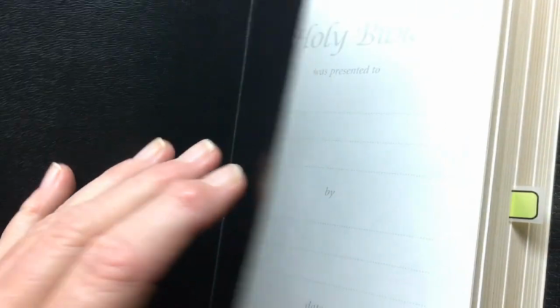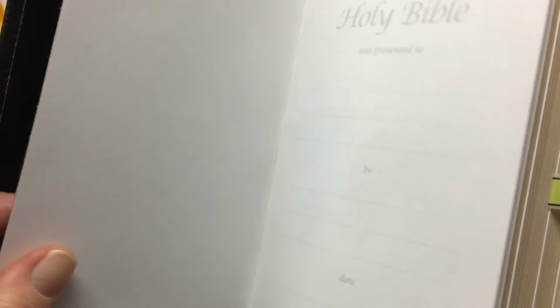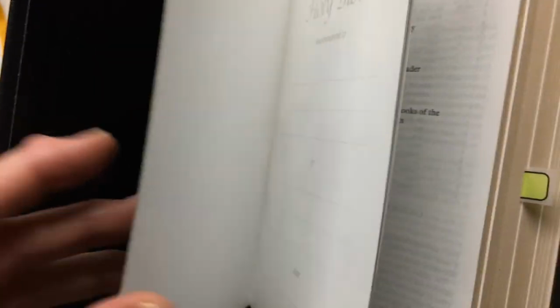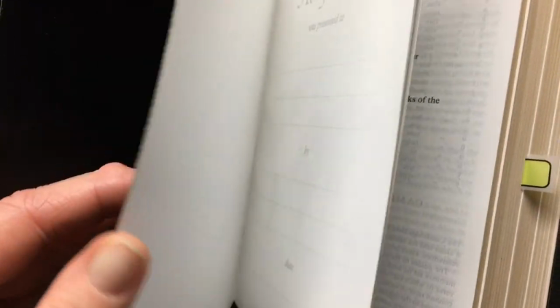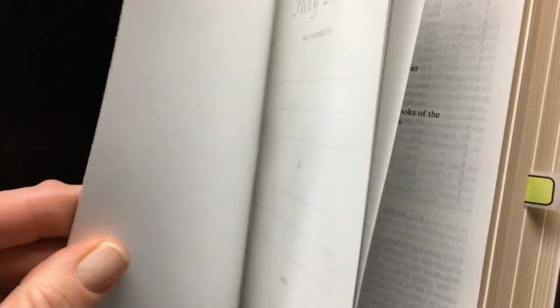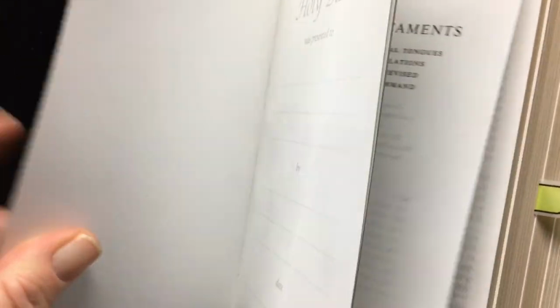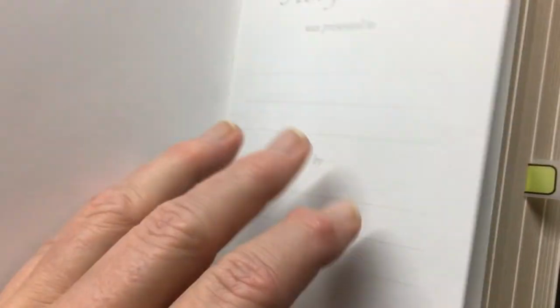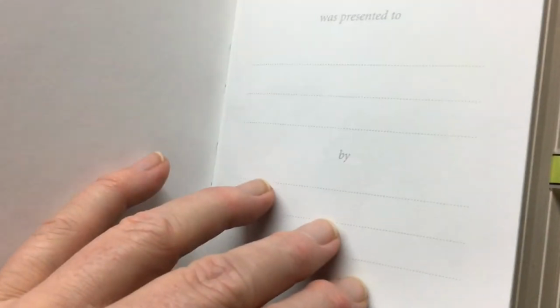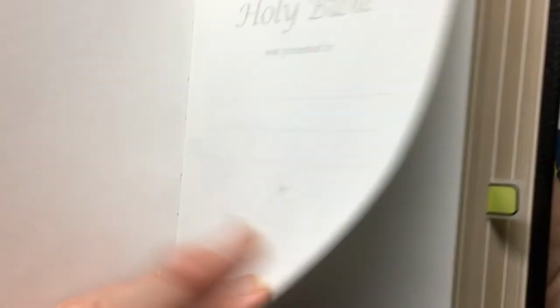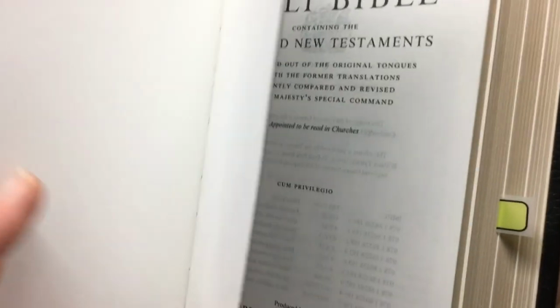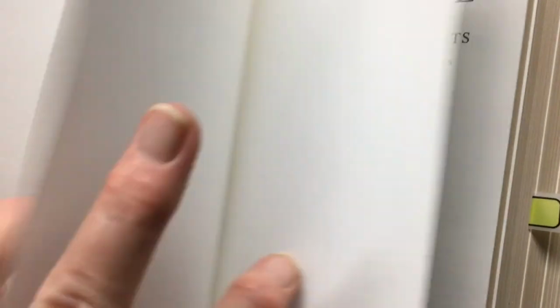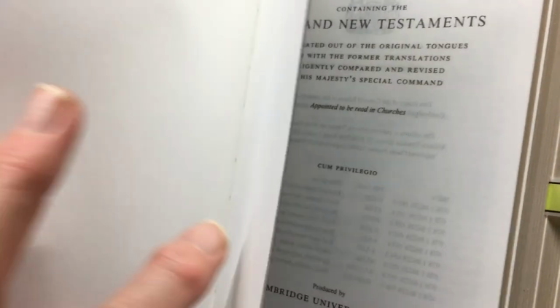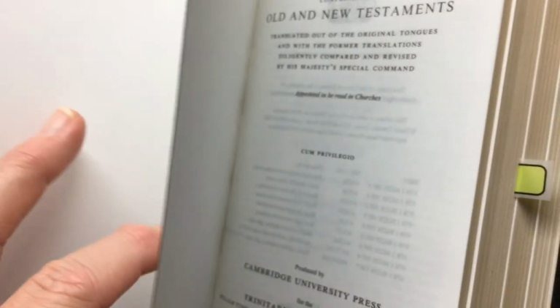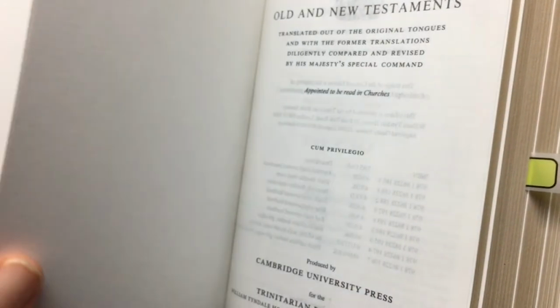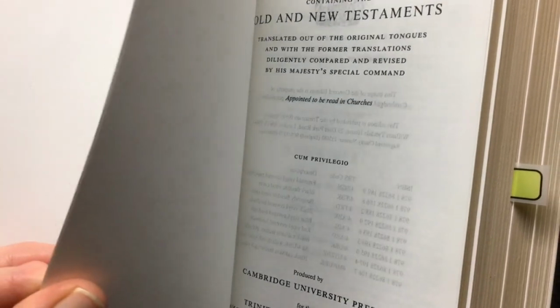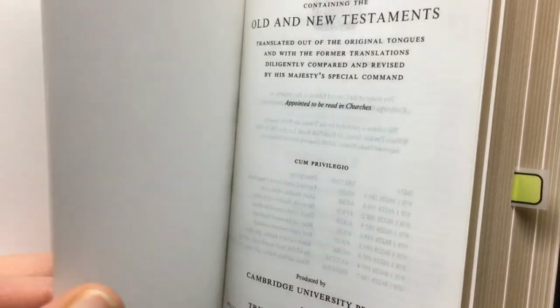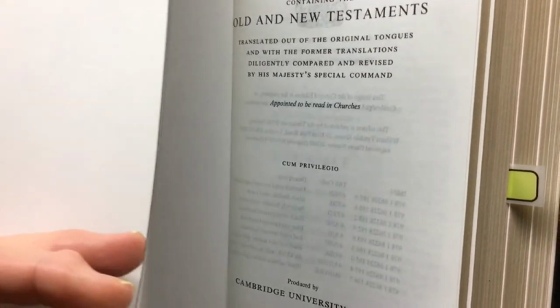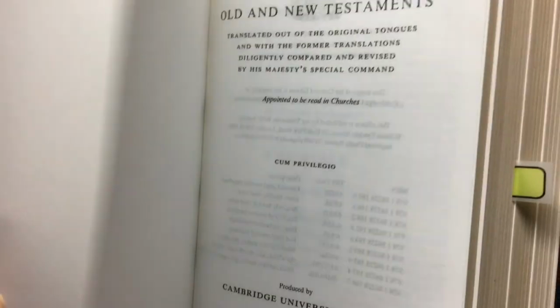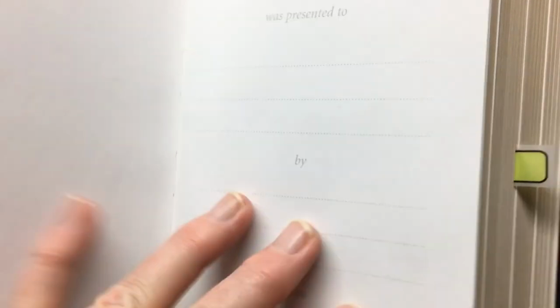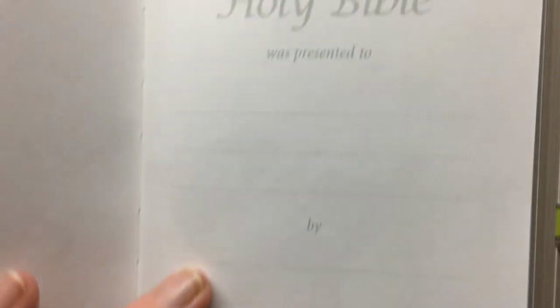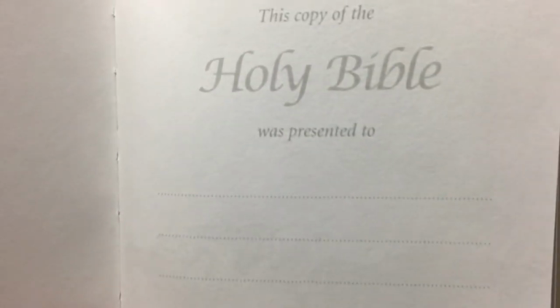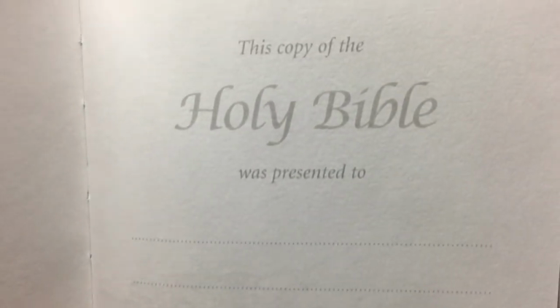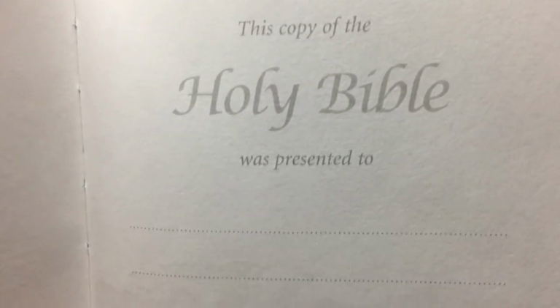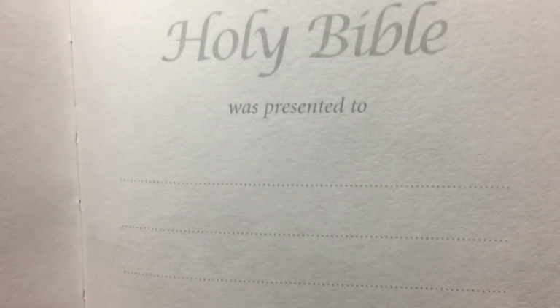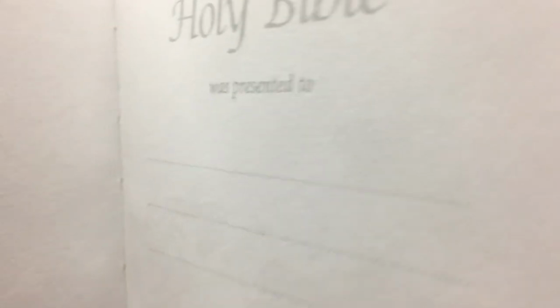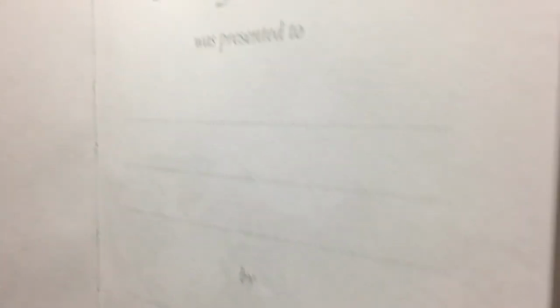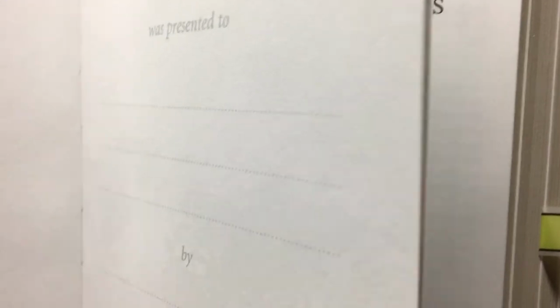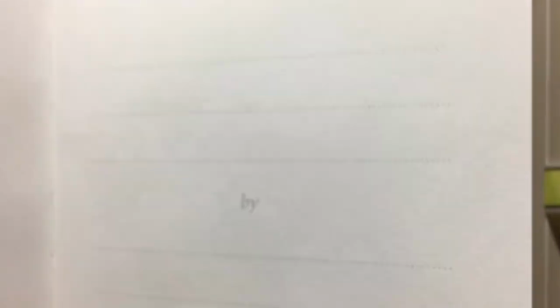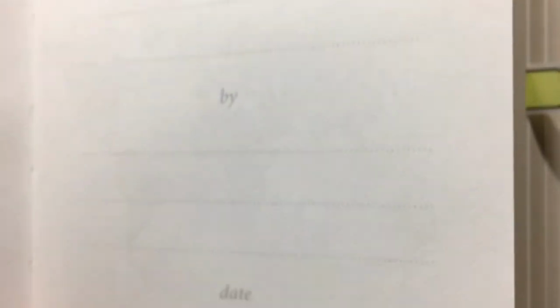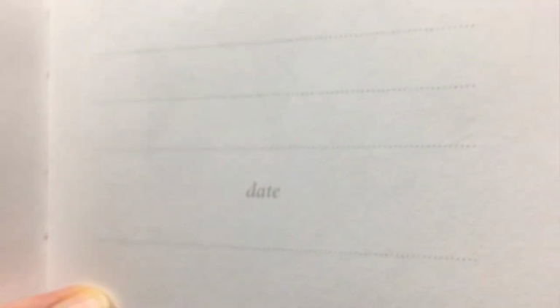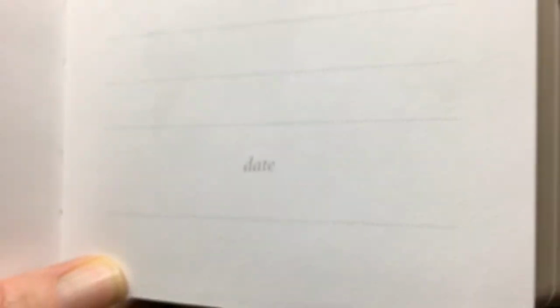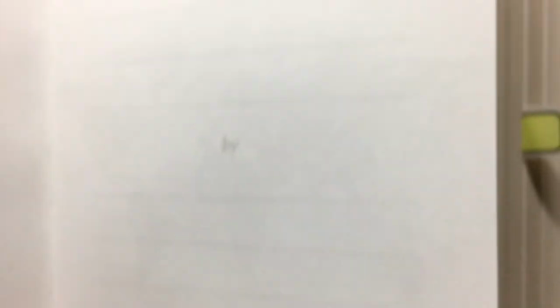I did count — you'd have 20 sheets of spare paper in this for you to write notes on. You also have a presentation page, which is just a nice basic presentation page.